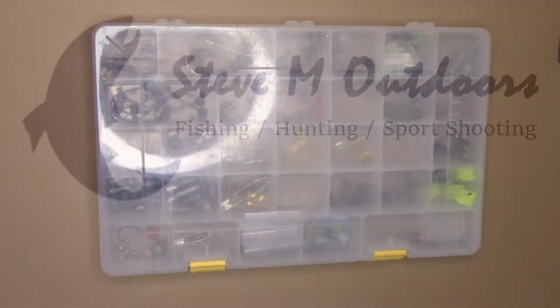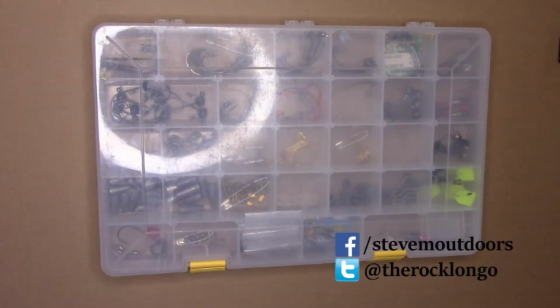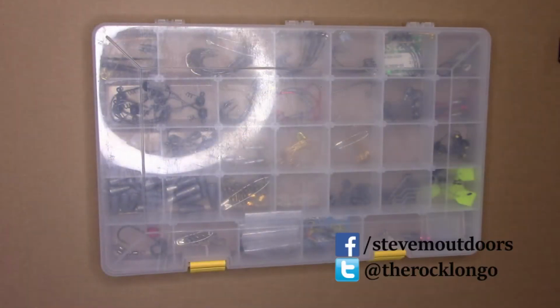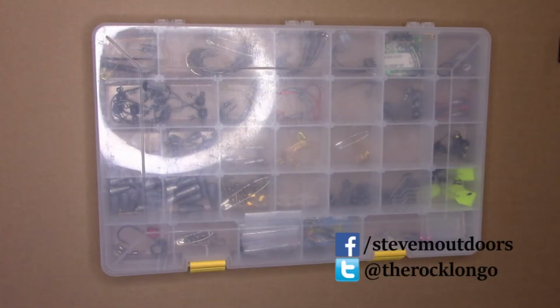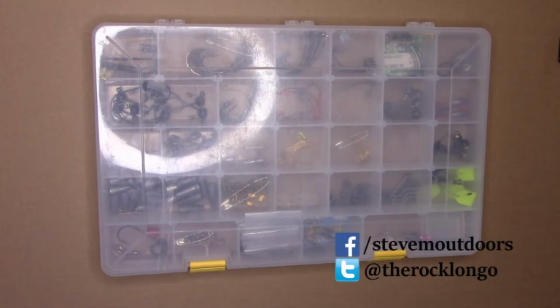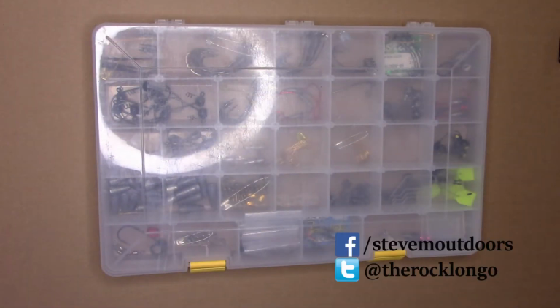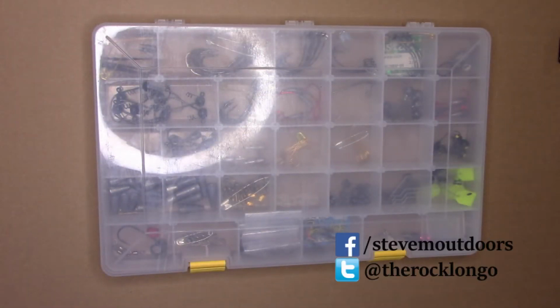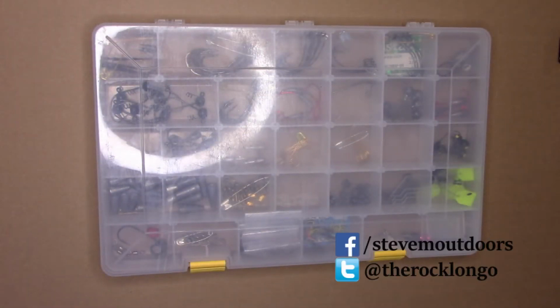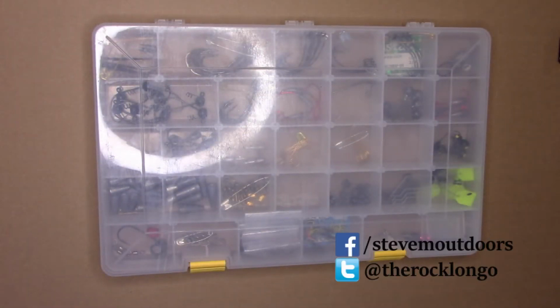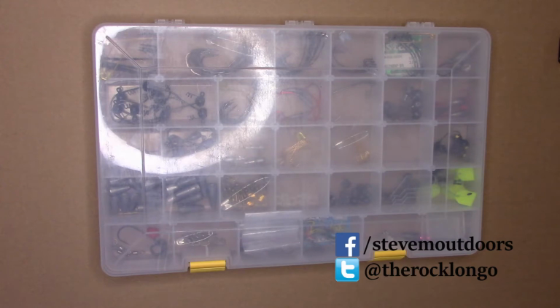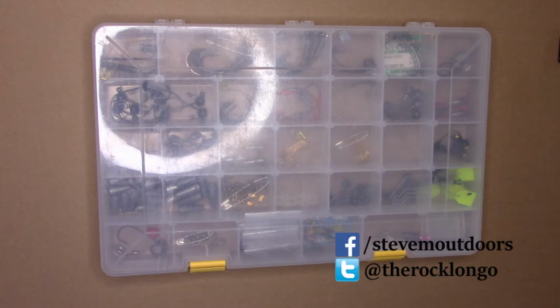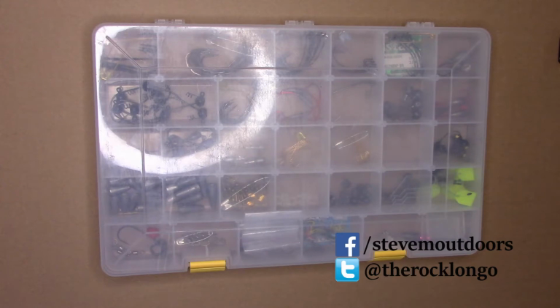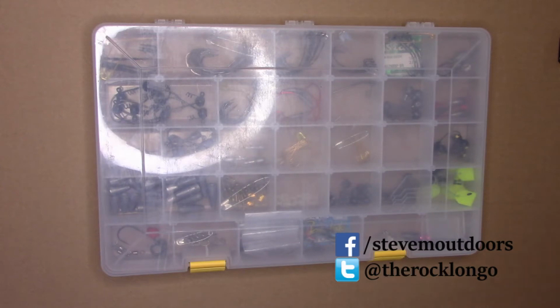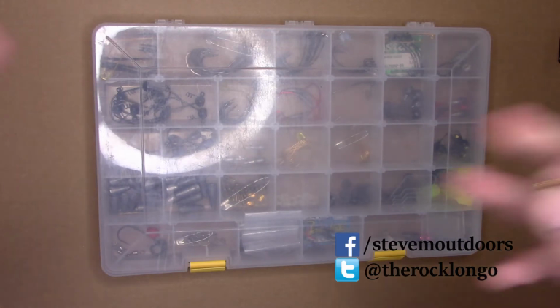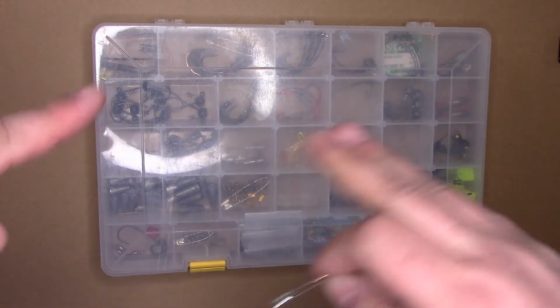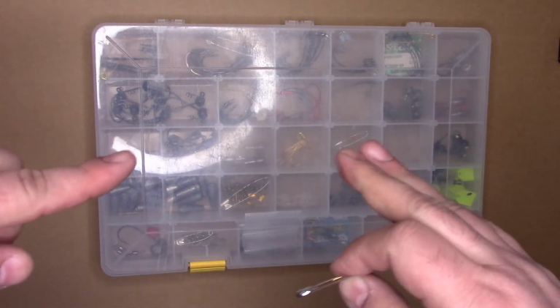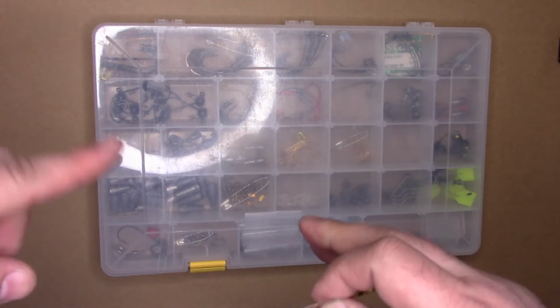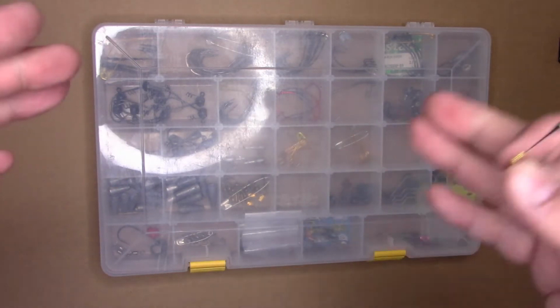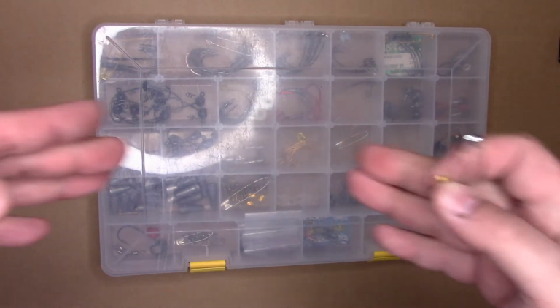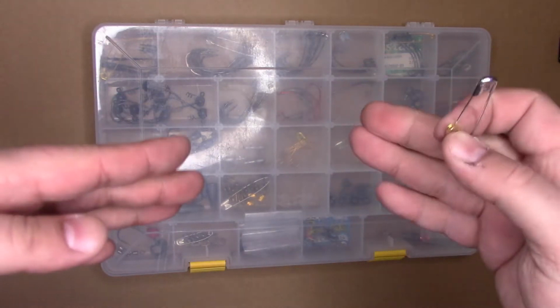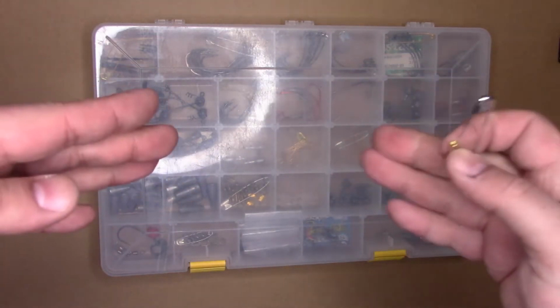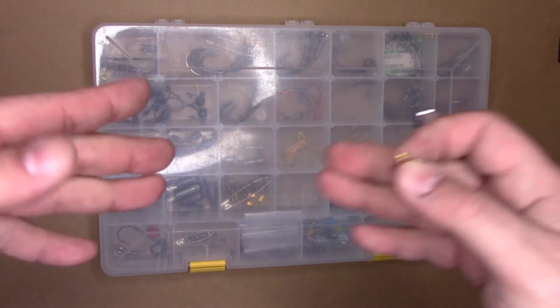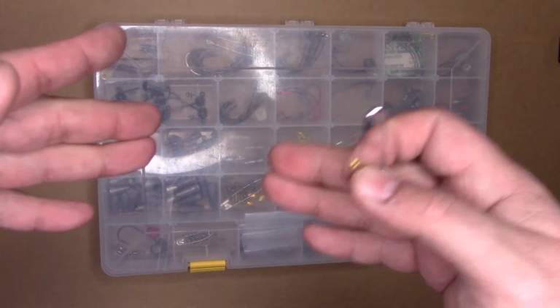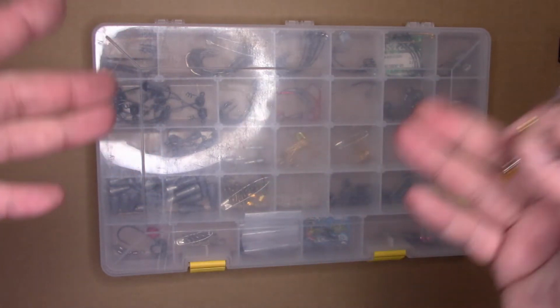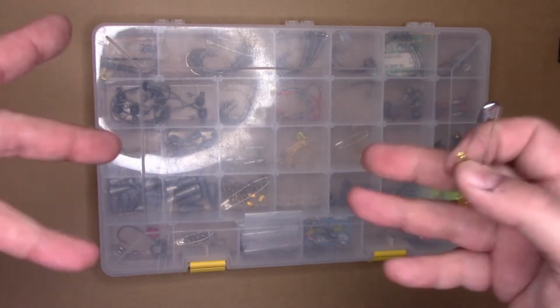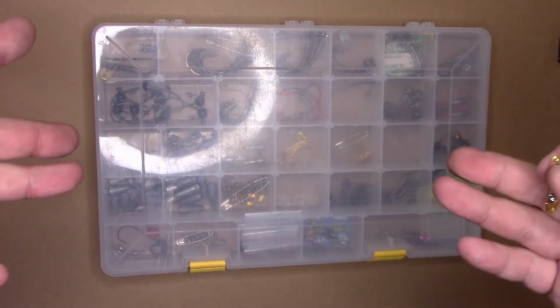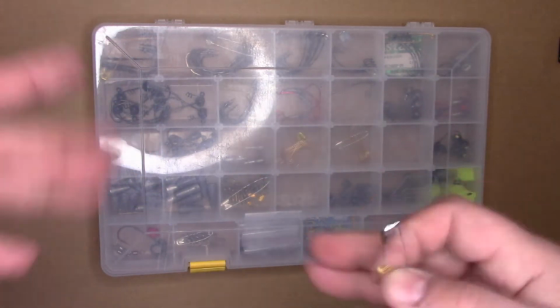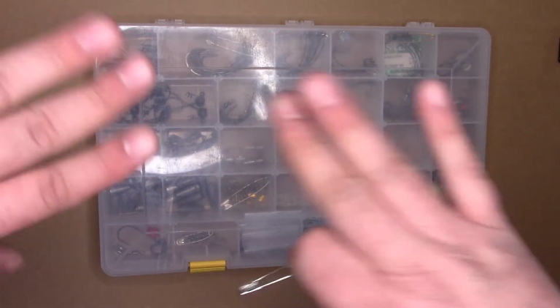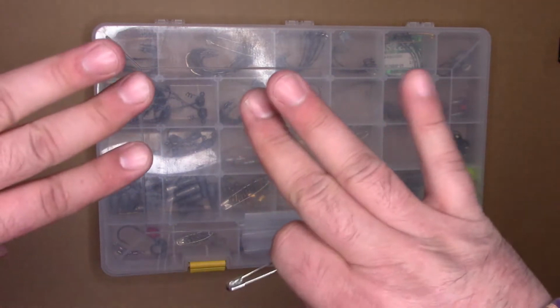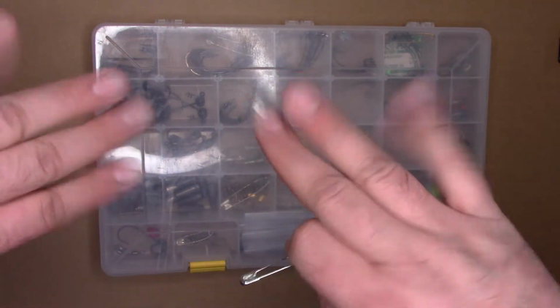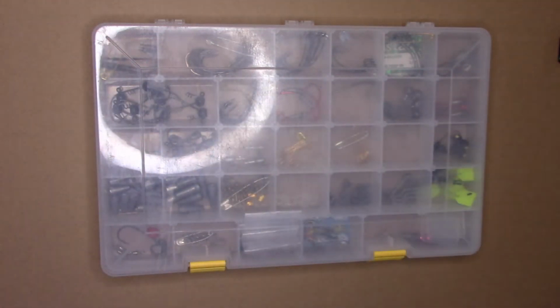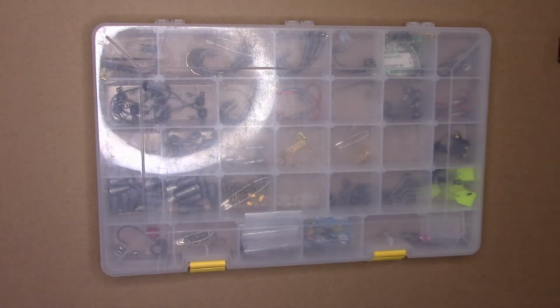Hey, good day there. It's Steve from Stephen Outdoors, the world's most famous redneck preppy, and today just a quick and dirty video on hook management. I know, very exciting, but bear with me — you might actually find this interesting and useful.